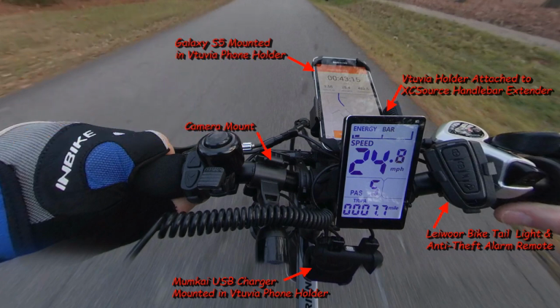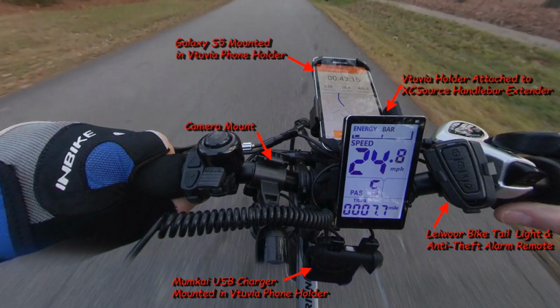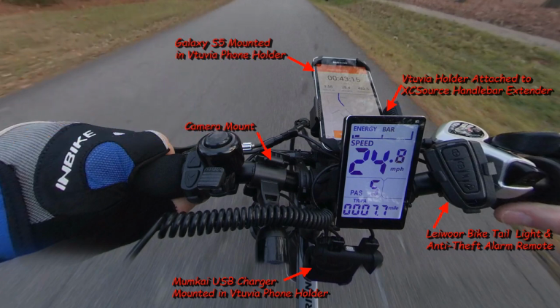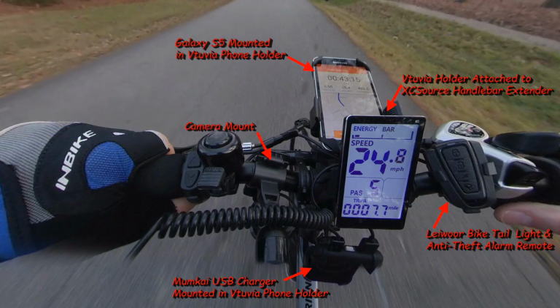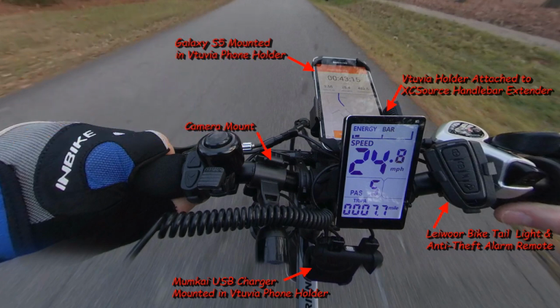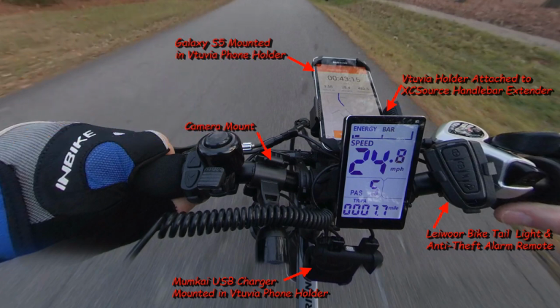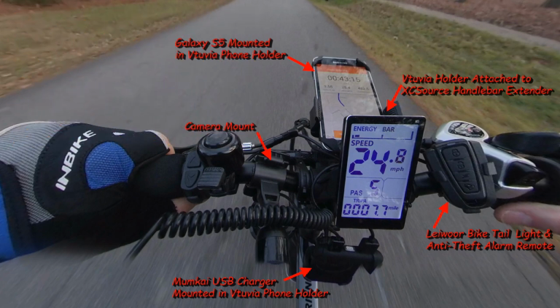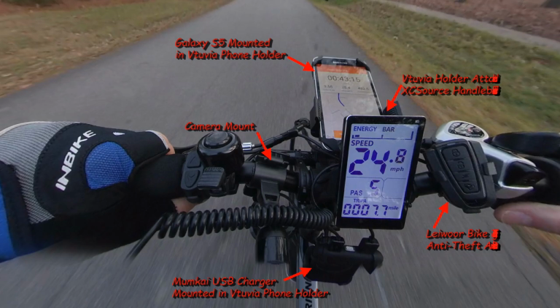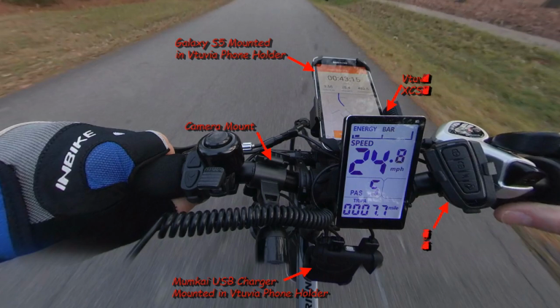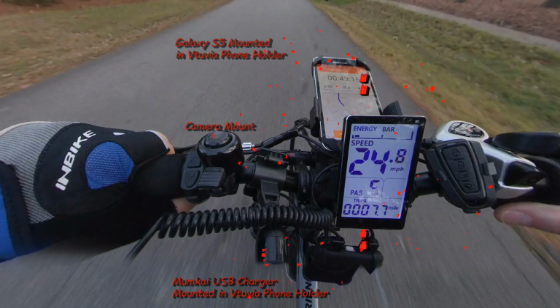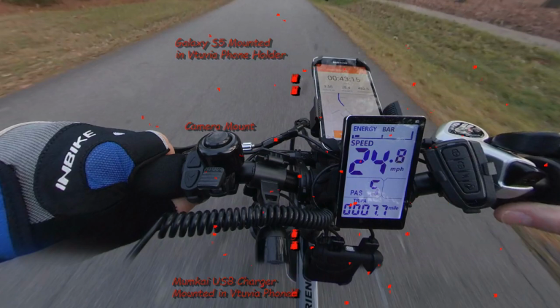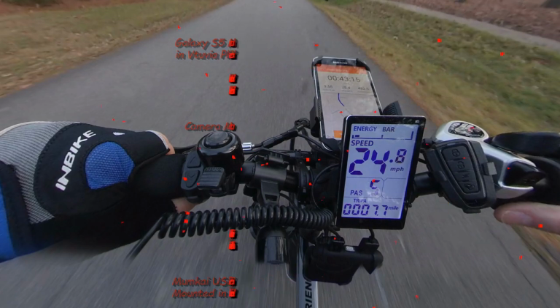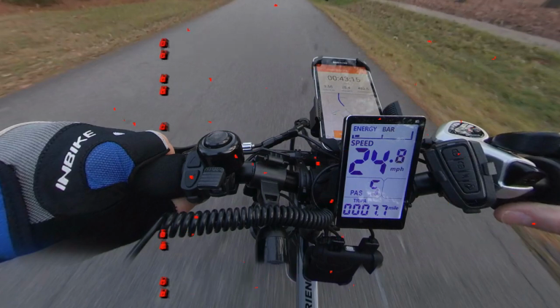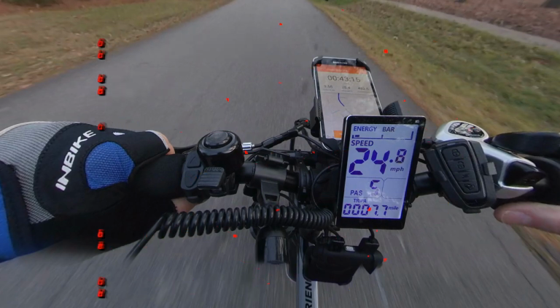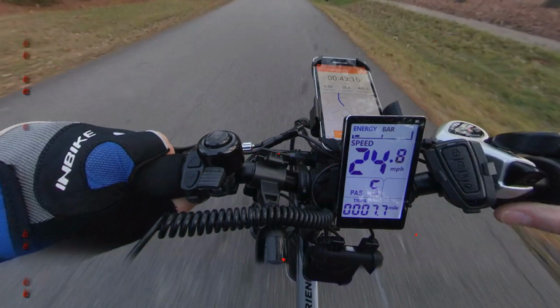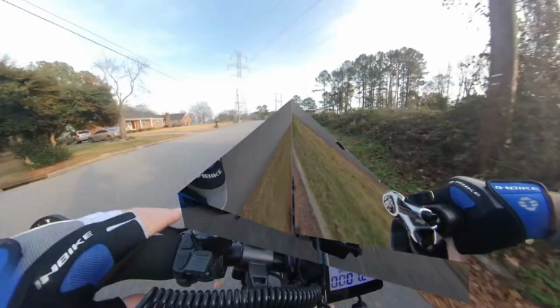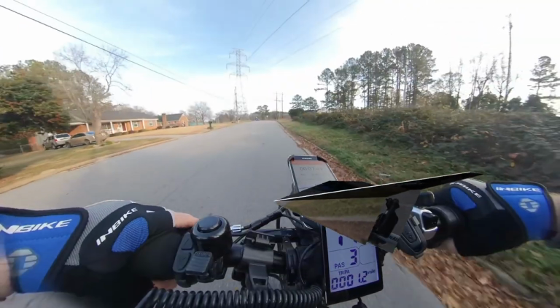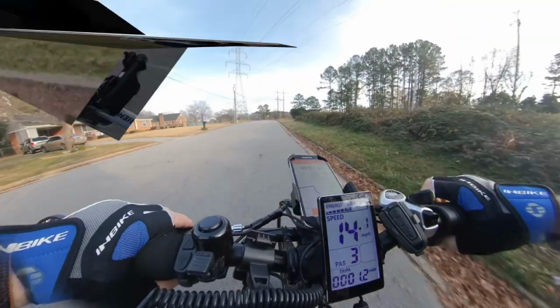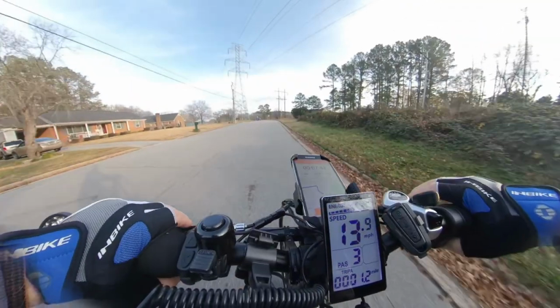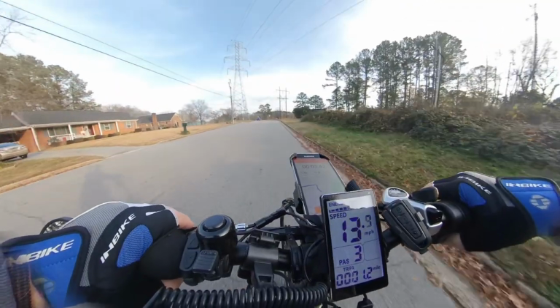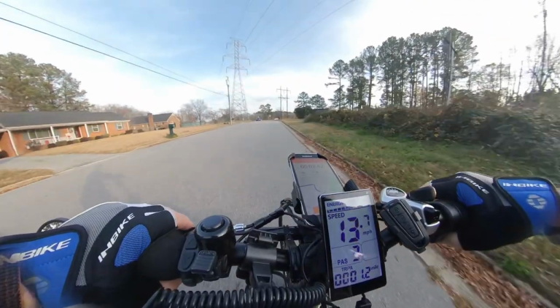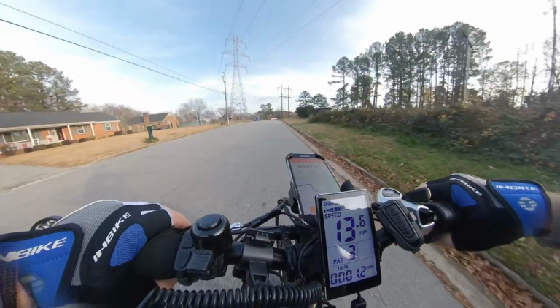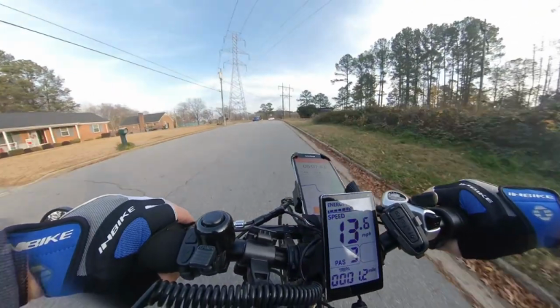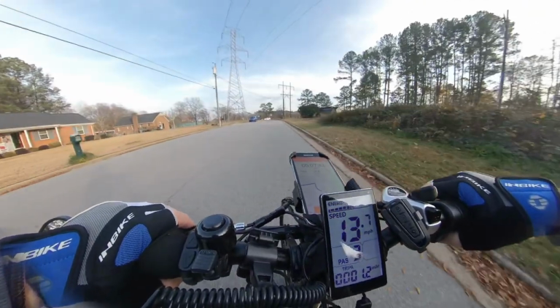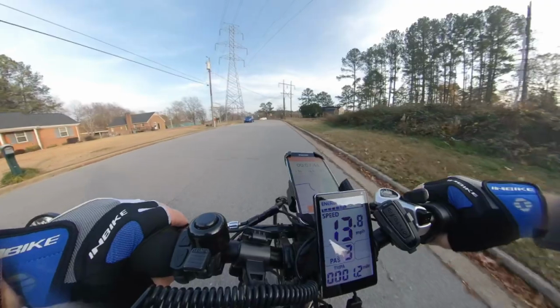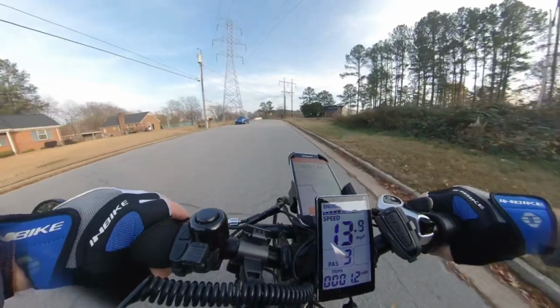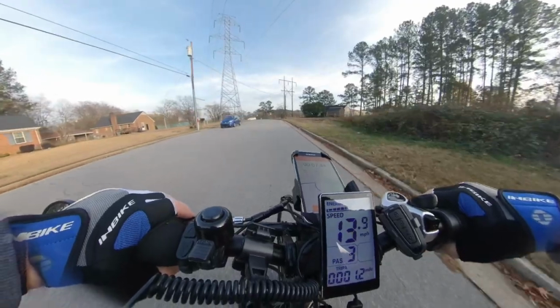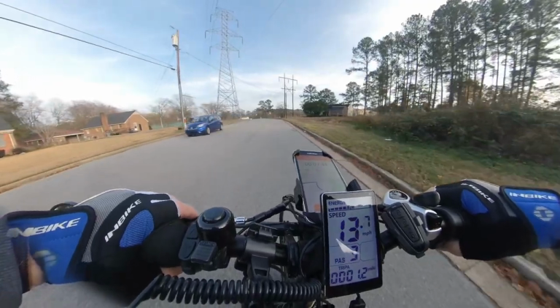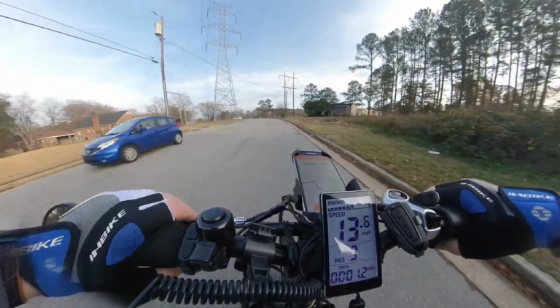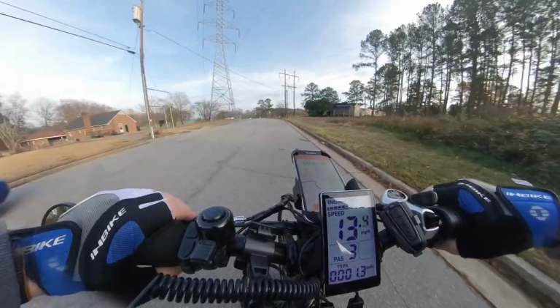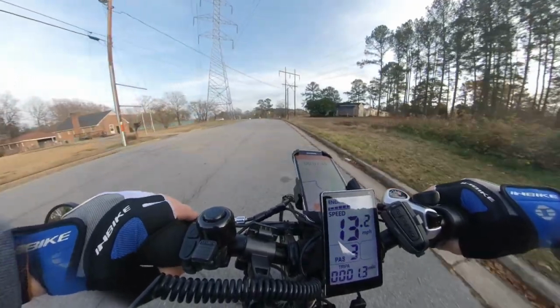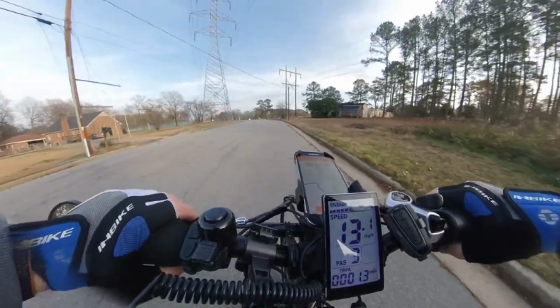The camera mount has a collection of parts I improvised from other mounts that I had laying around. This video was taken using my Insta360 ONE X.